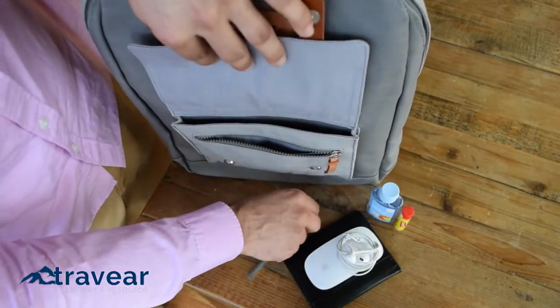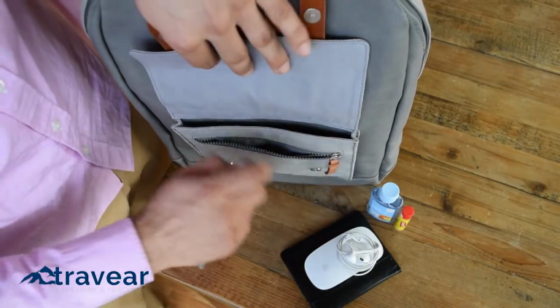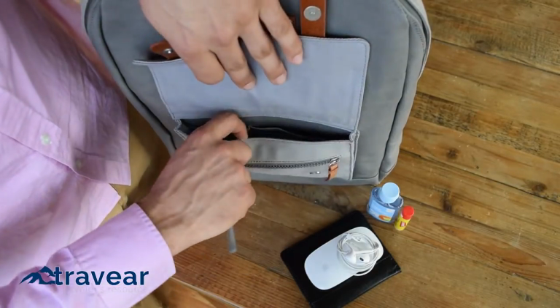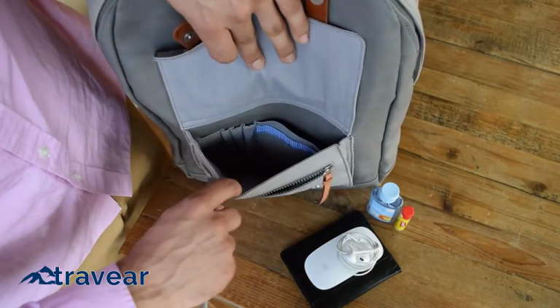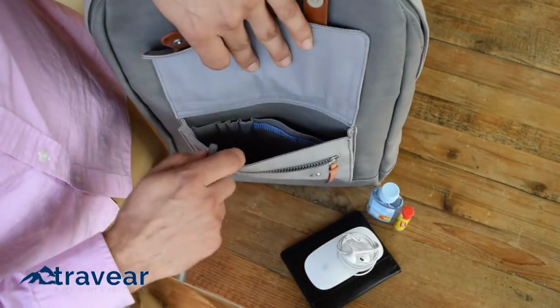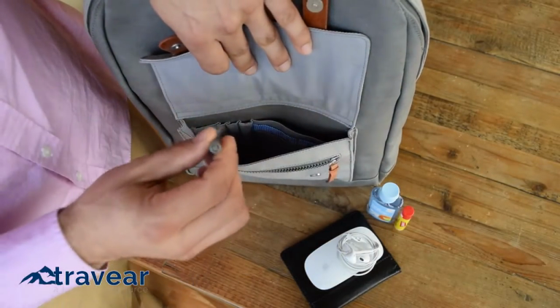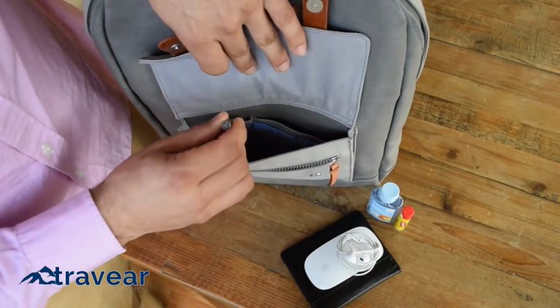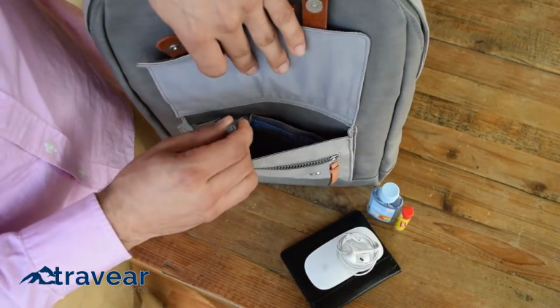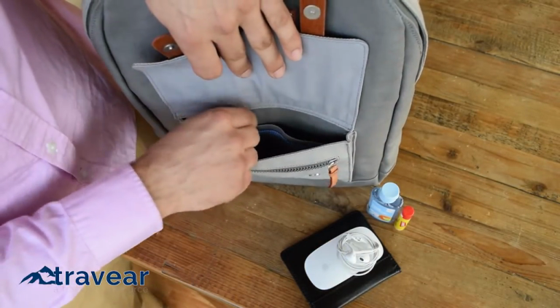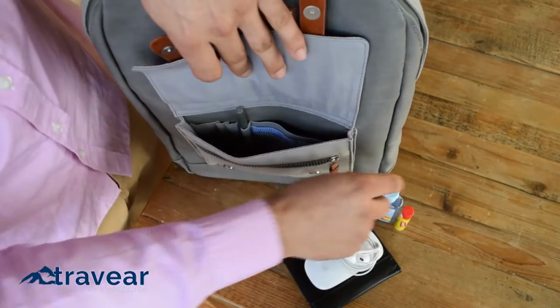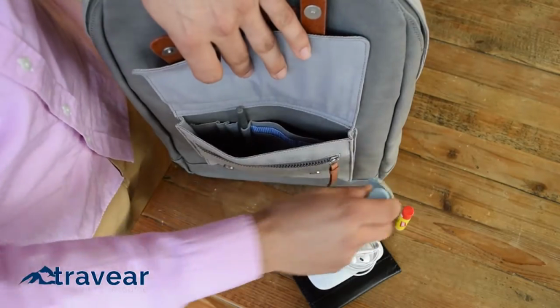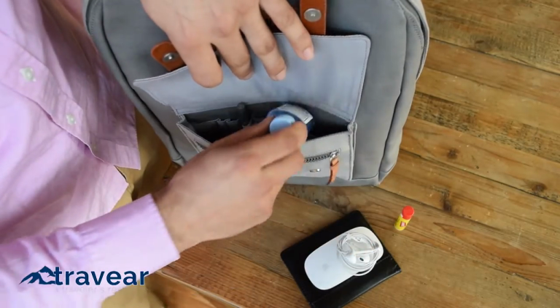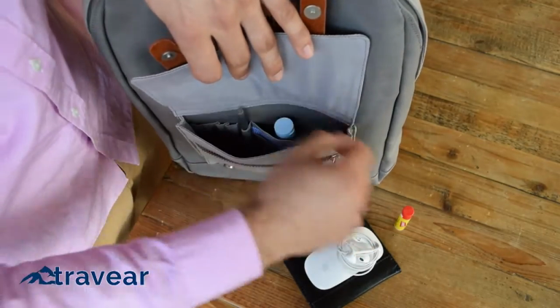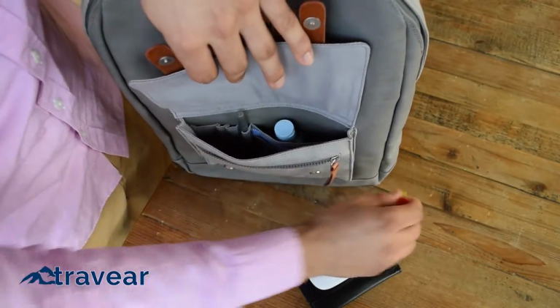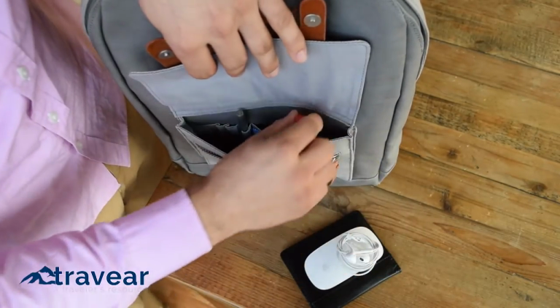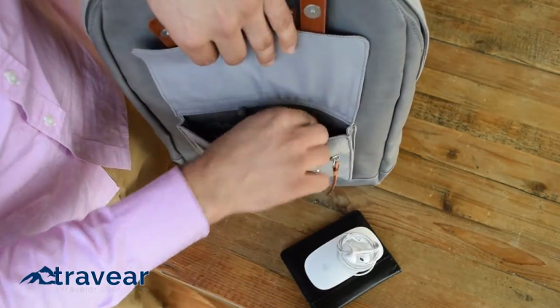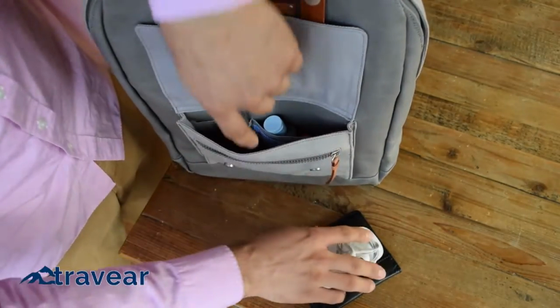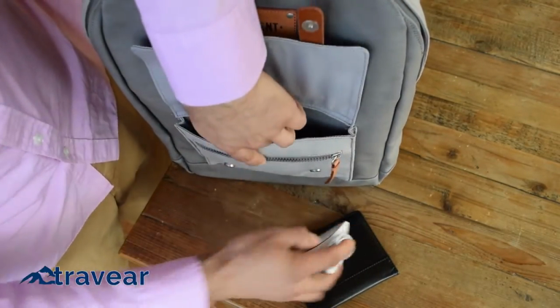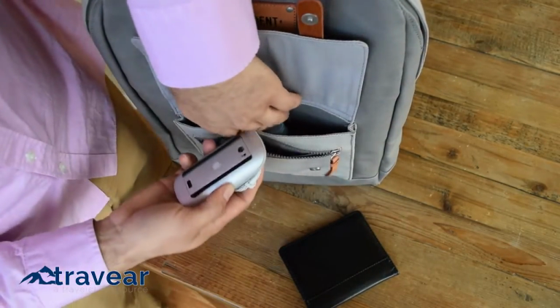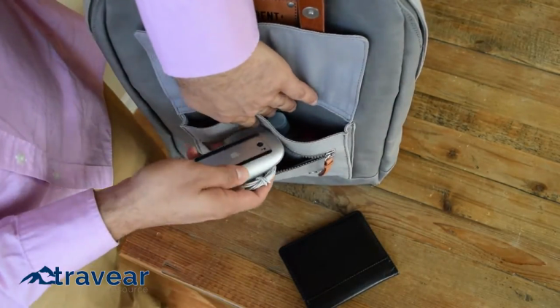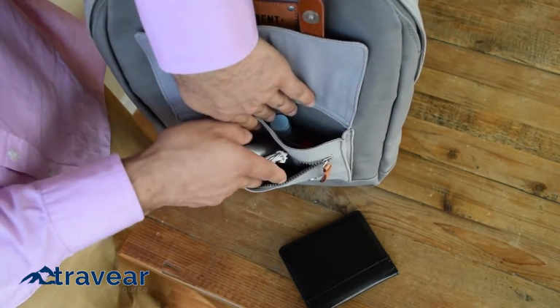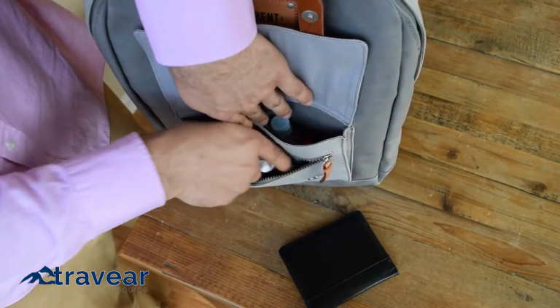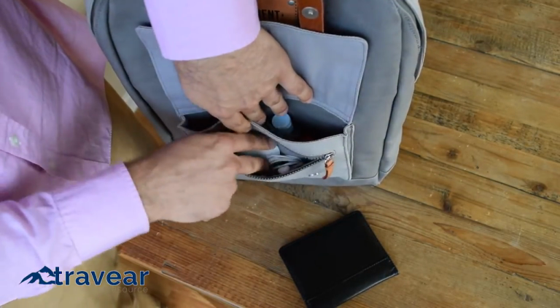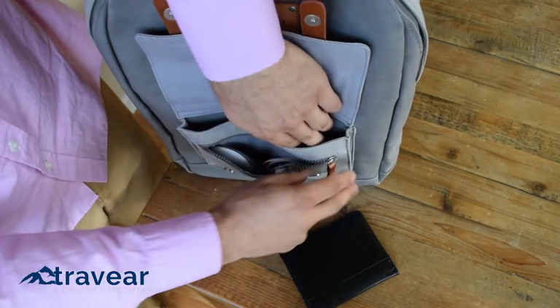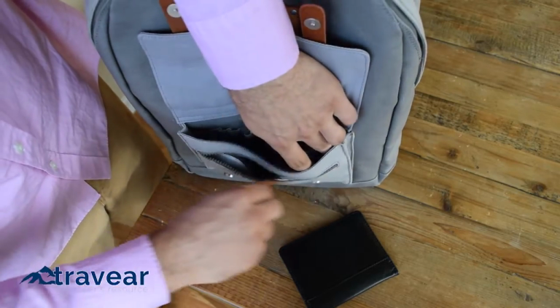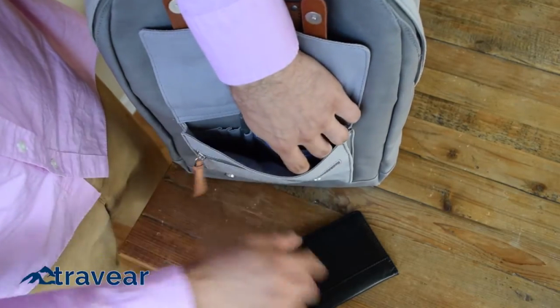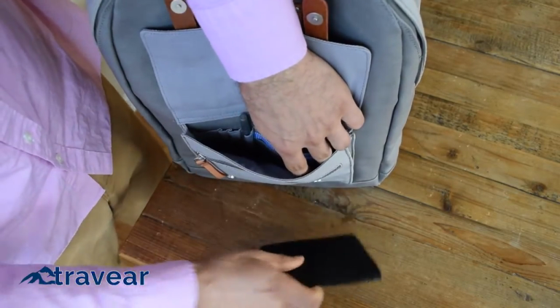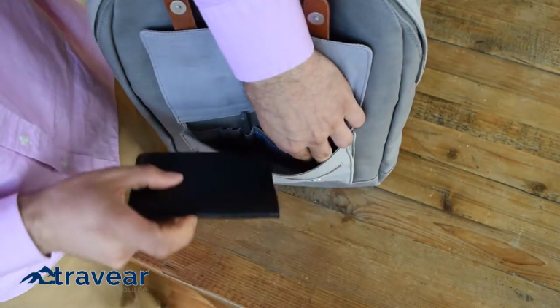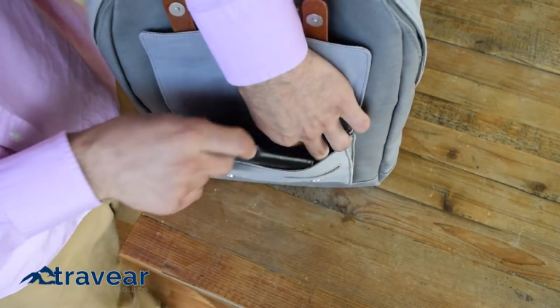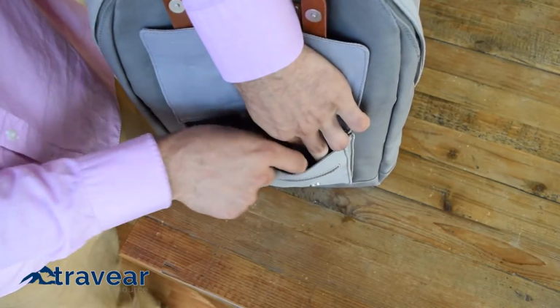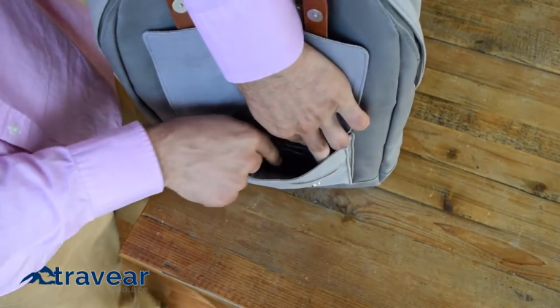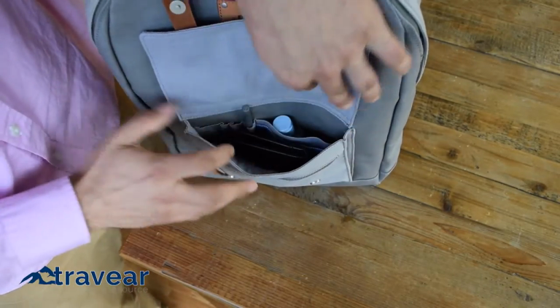The front pocket of the Influence secures clothes with two magnets. Inside, ten separate organization pockets help keep your smaller necessities — such as a pen, hand sanitizer, documents, and small tech accessories — easy to locate.